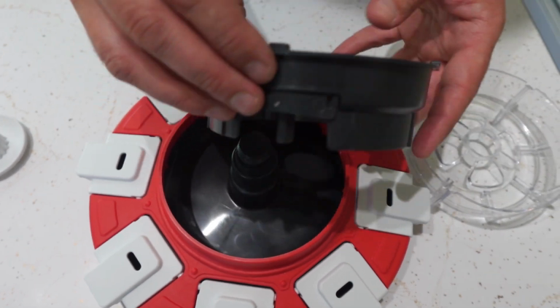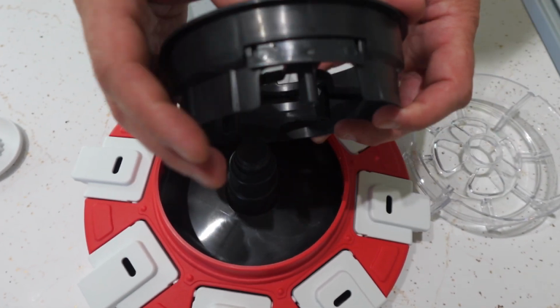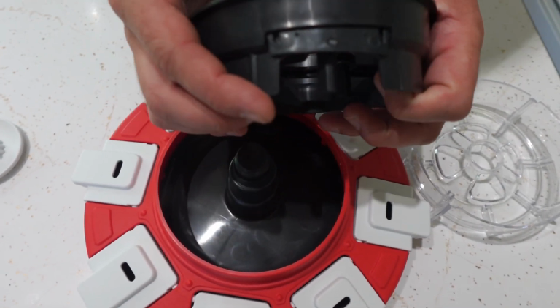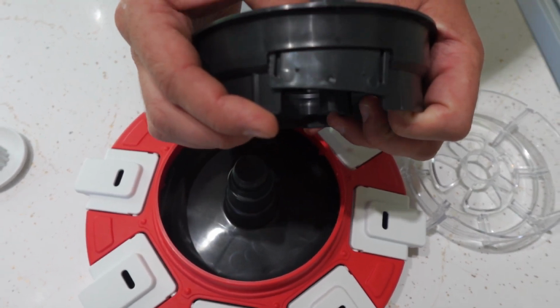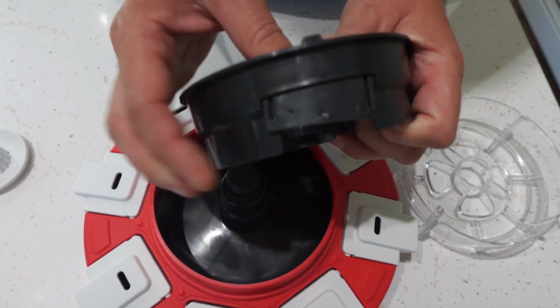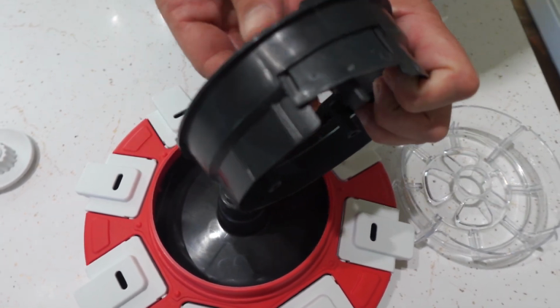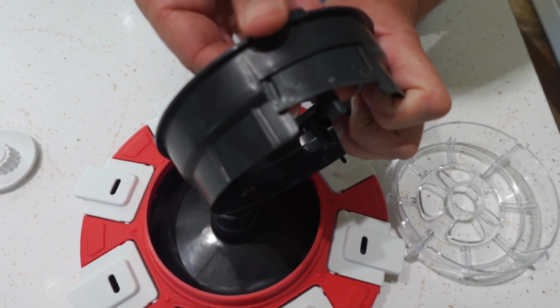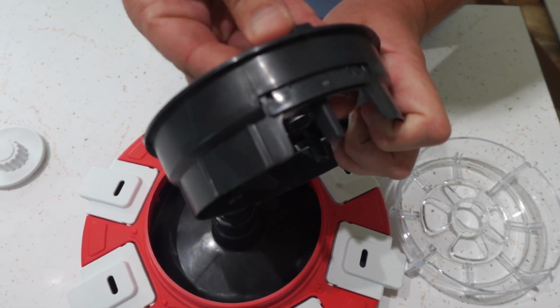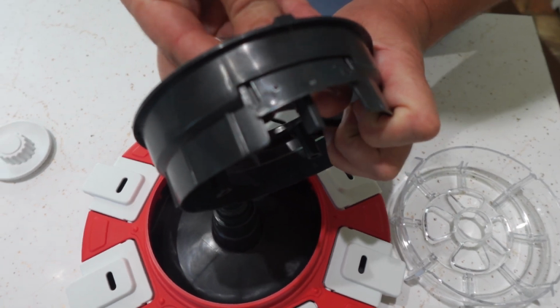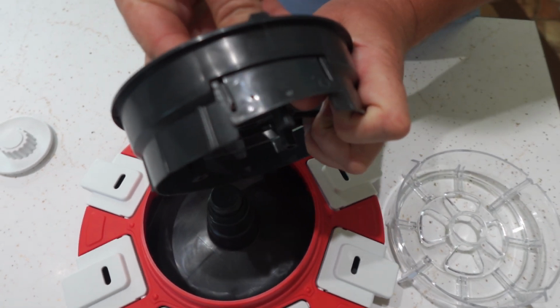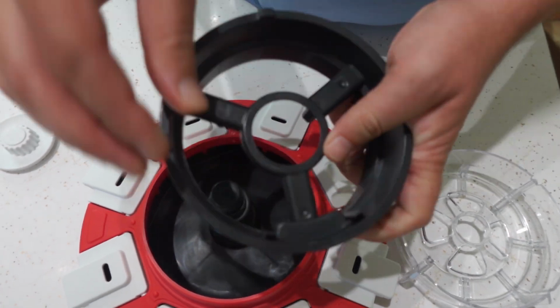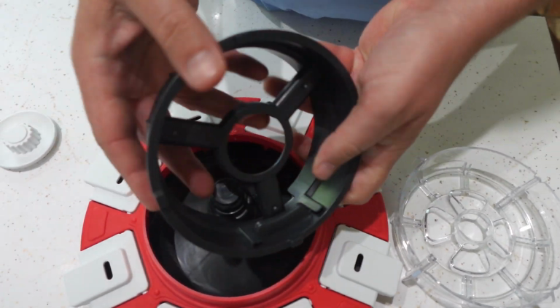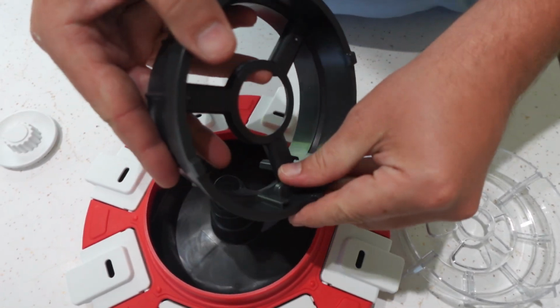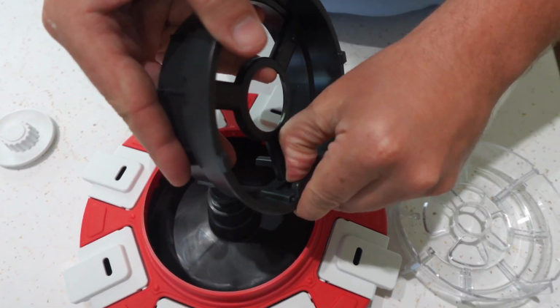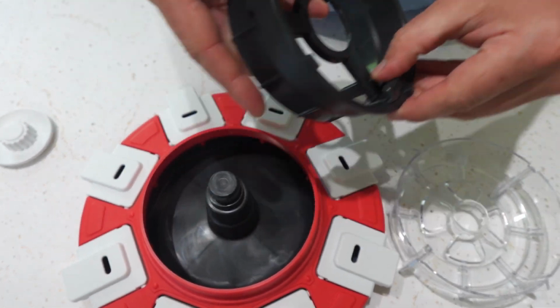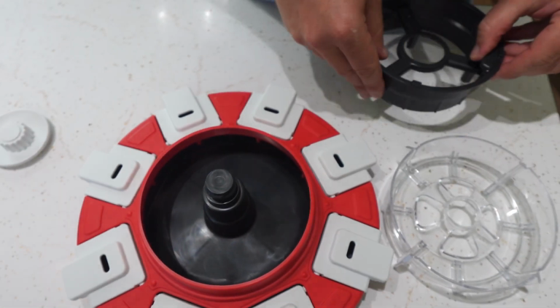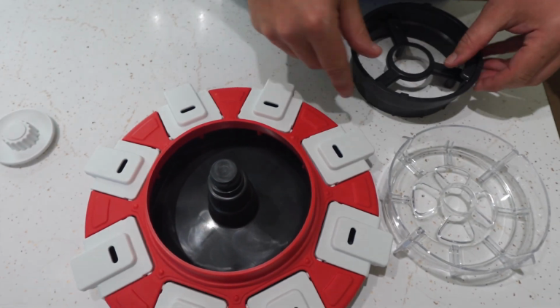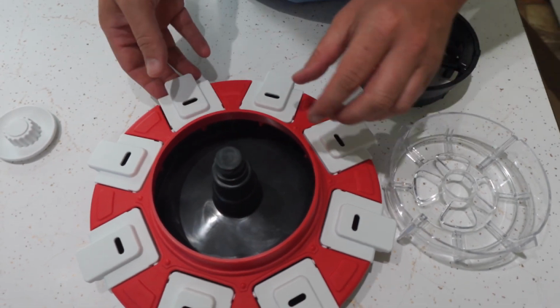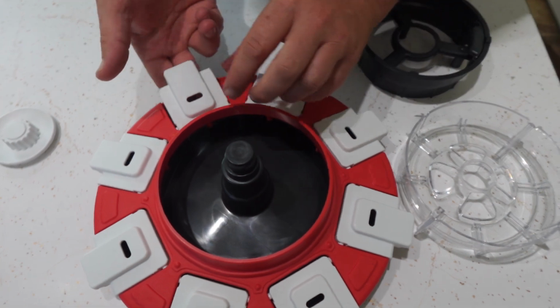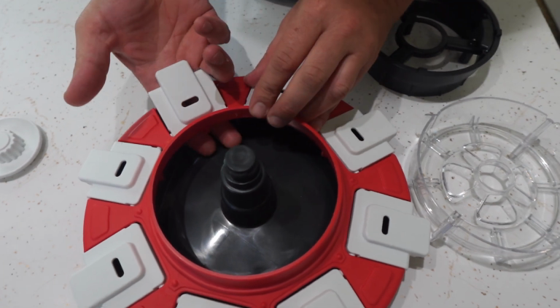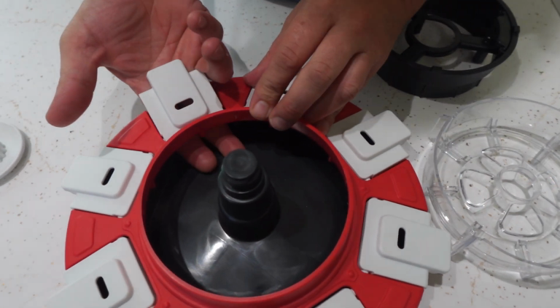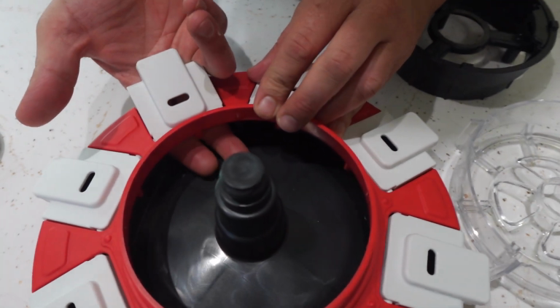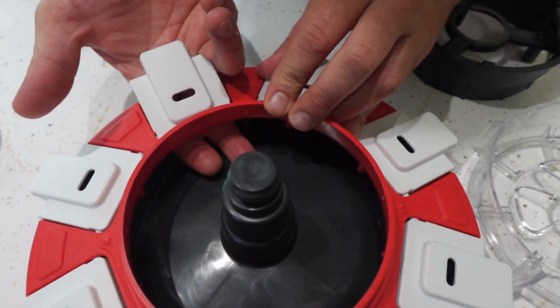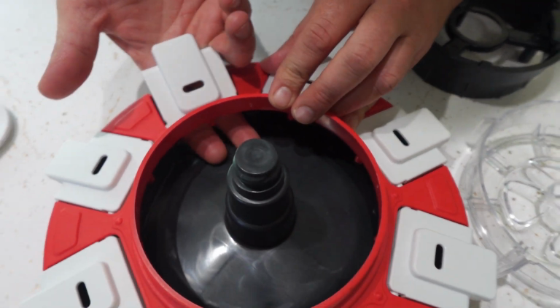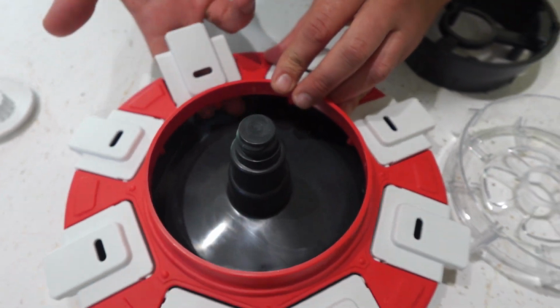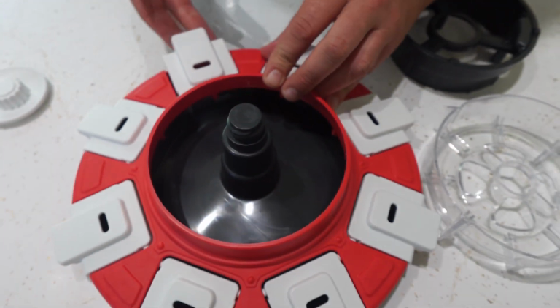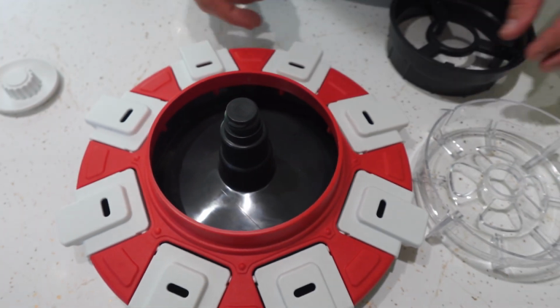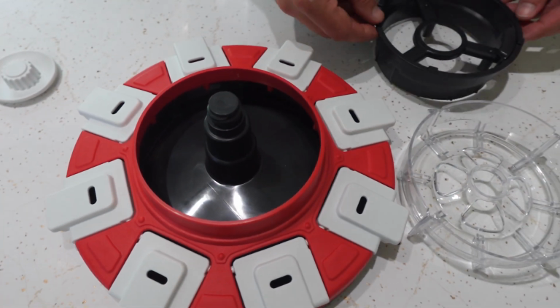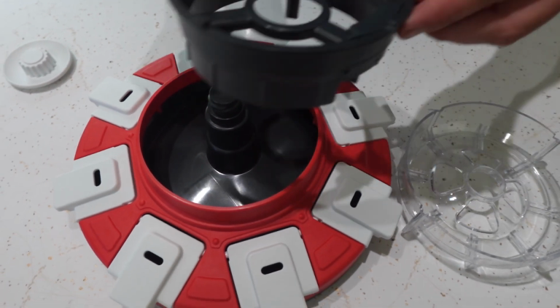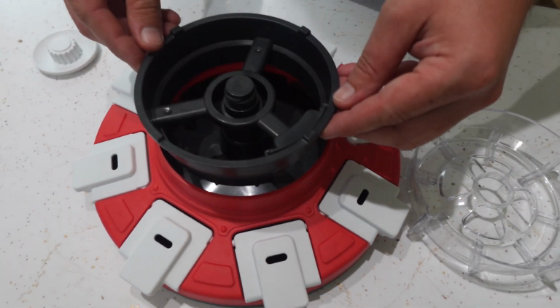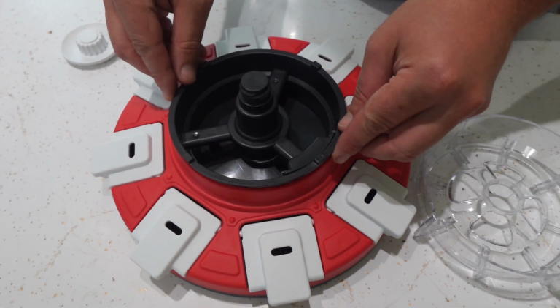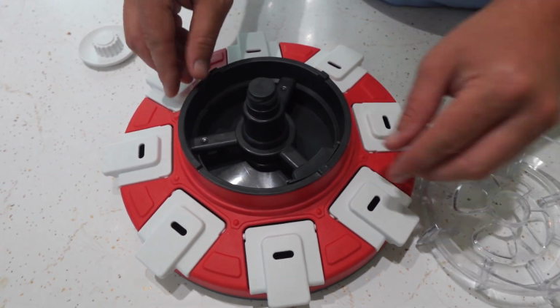This puzzle toy is going to hold about two cups of food, so you really can use it to feed your dogs their meals. You can adjust the door on the inside, so depending on the size of food or treats that you use, it will depend on how much falls down into each of the trays on the edge of it.